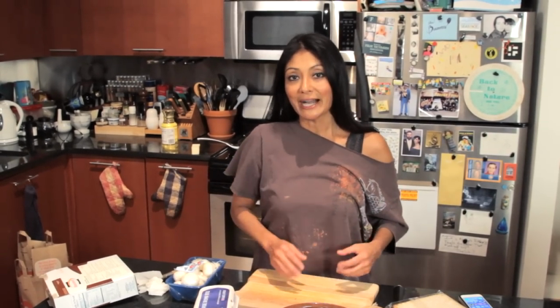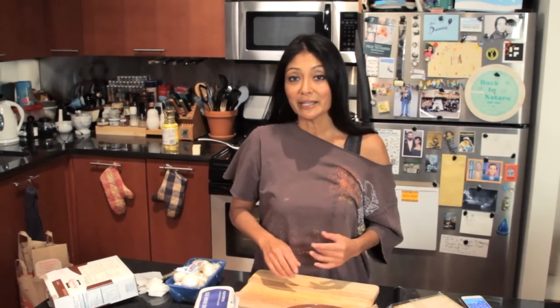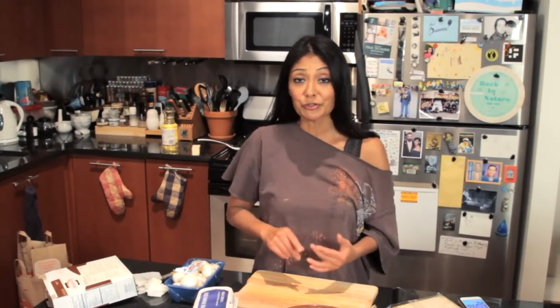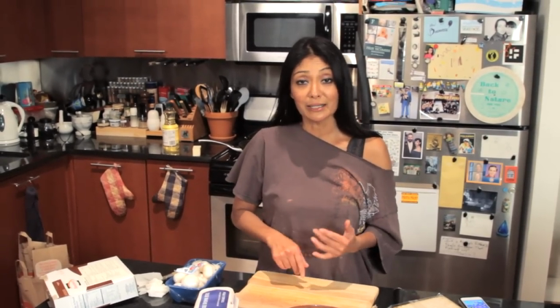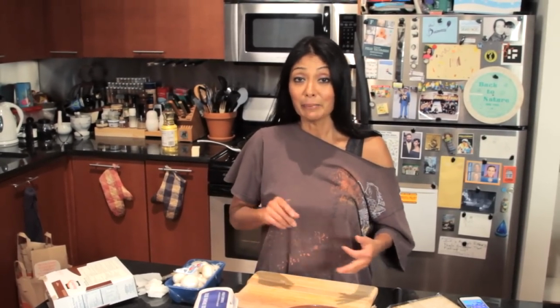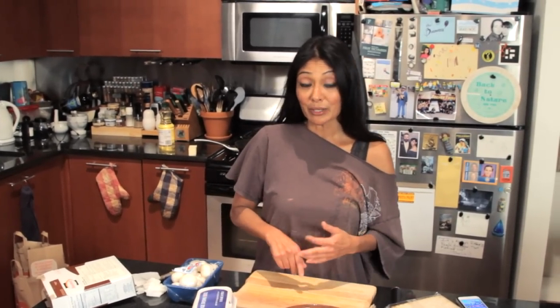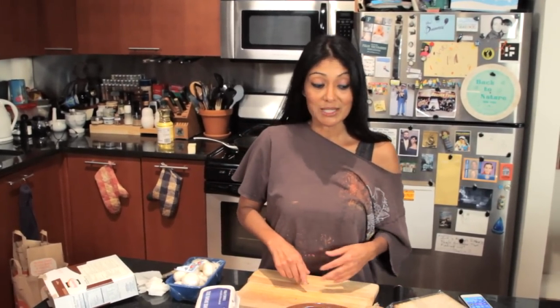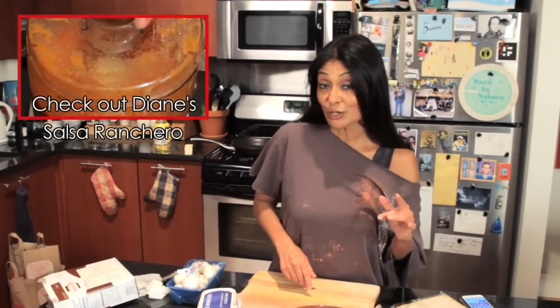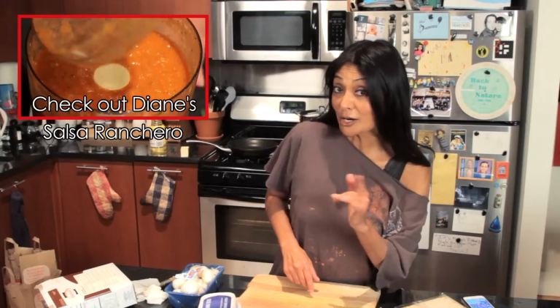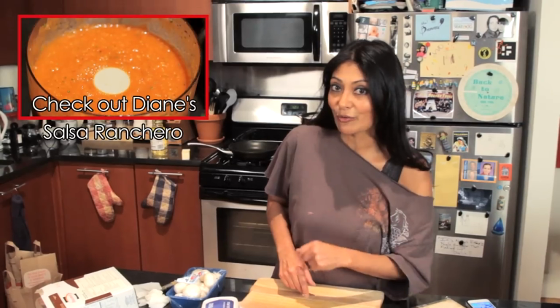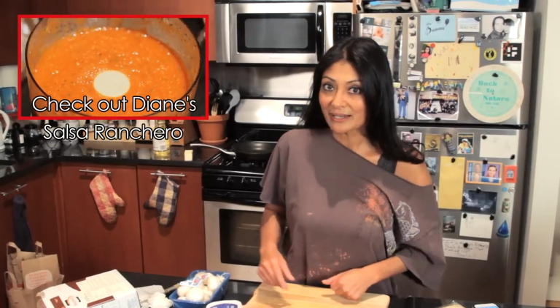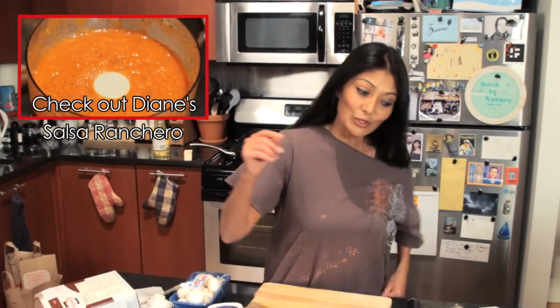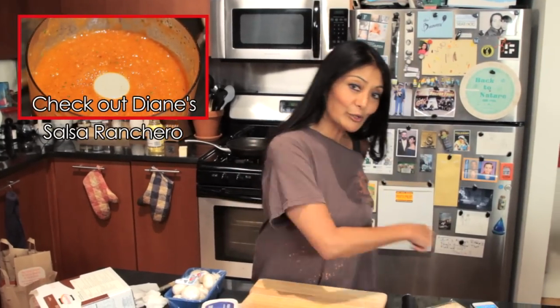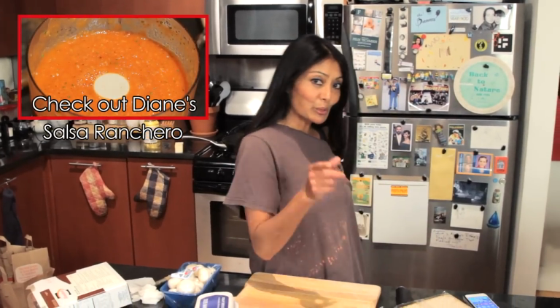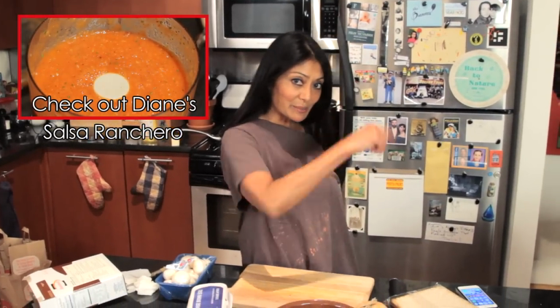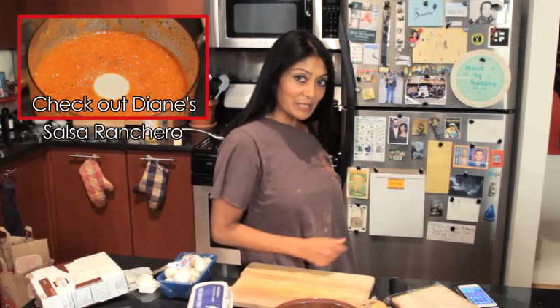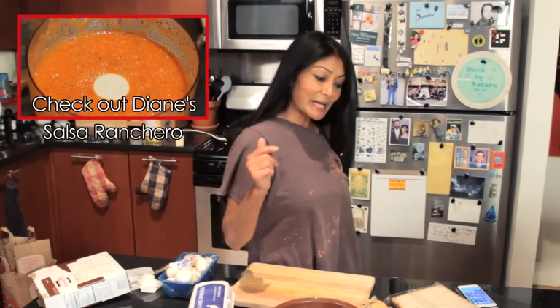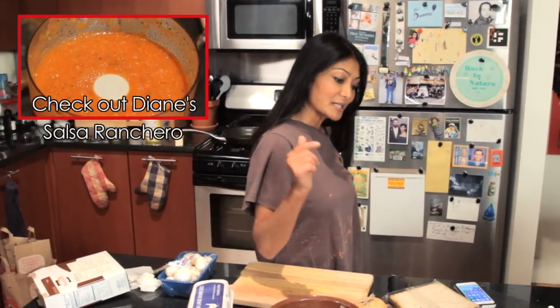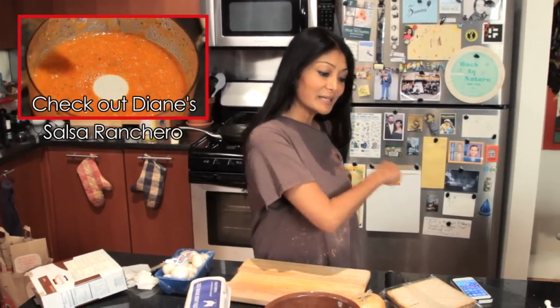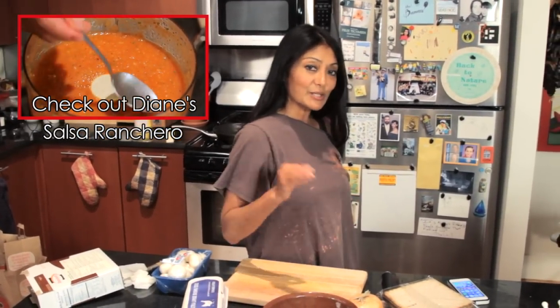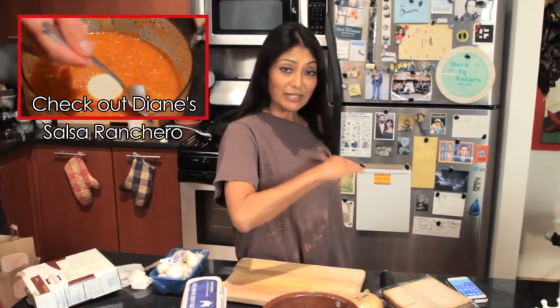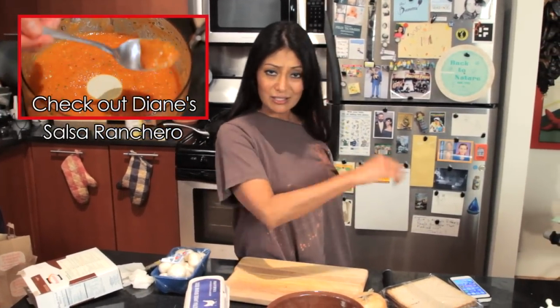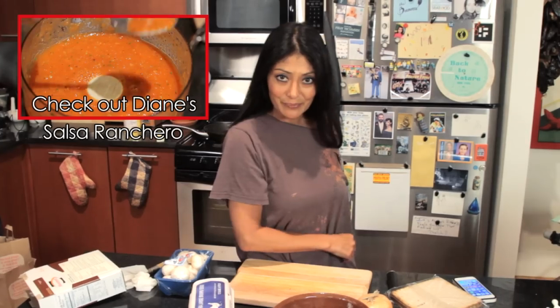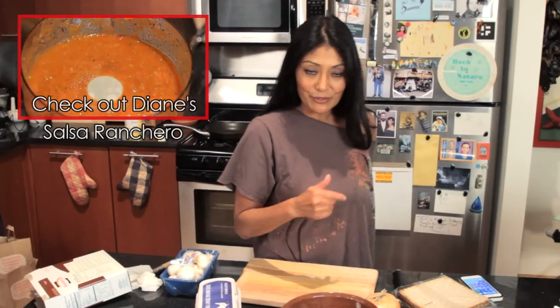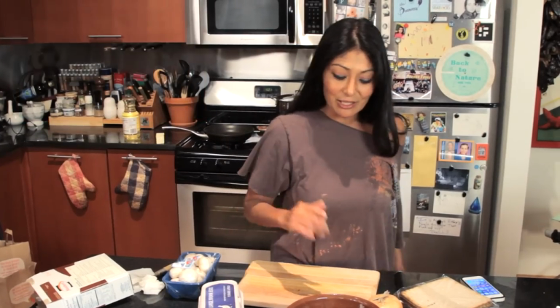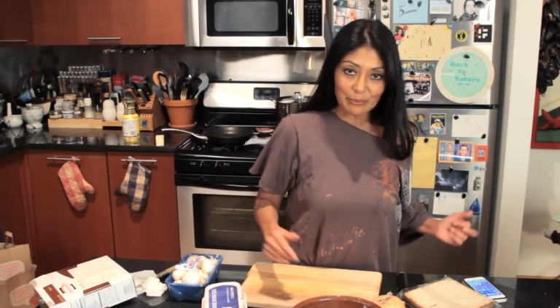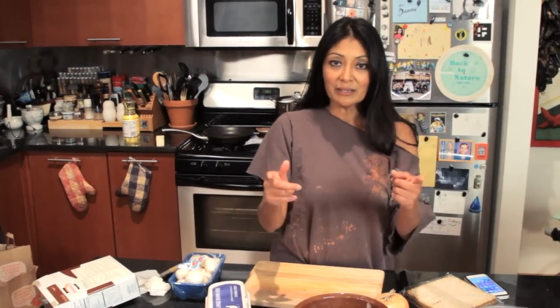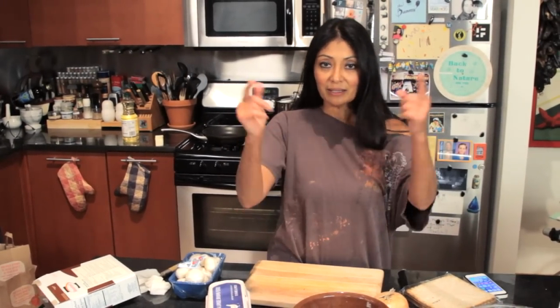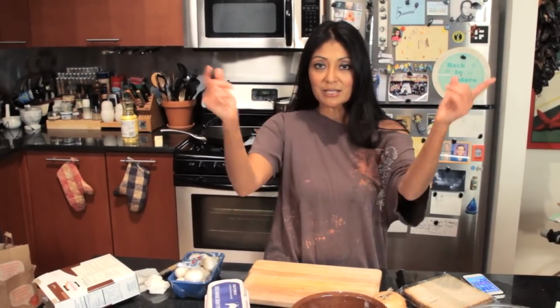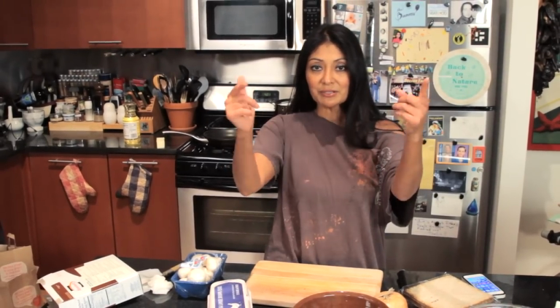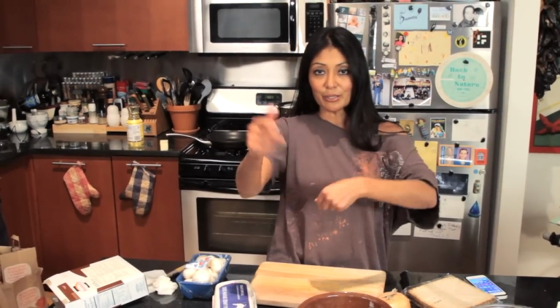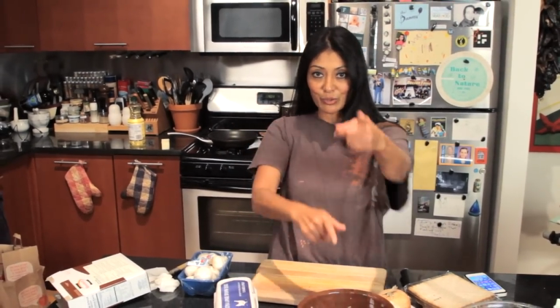I am making a mushroom onion matzah bray with some salsa ranchero, and for that you want to go to my bootleg tip site because you will actually see how salsa ranchero is made. But first let's get going and I'm gonna make a delicious non-traditional matzah bray.